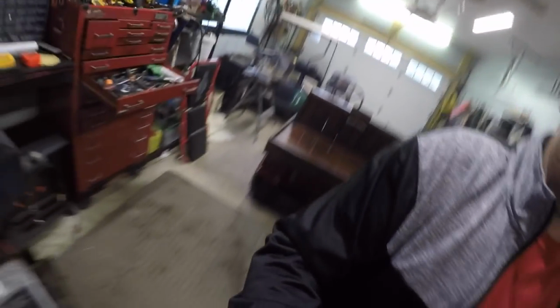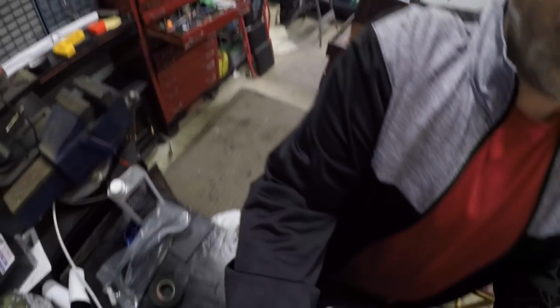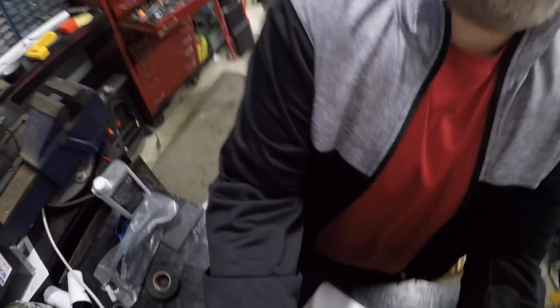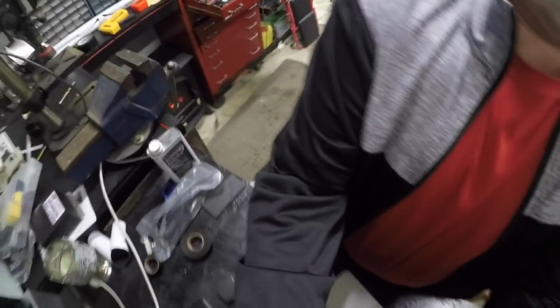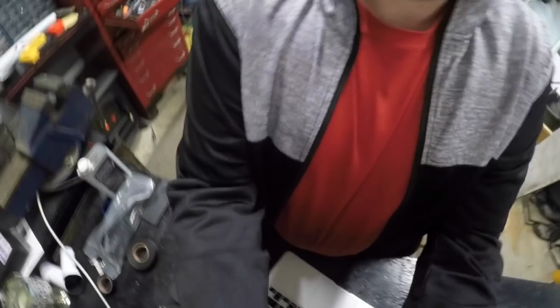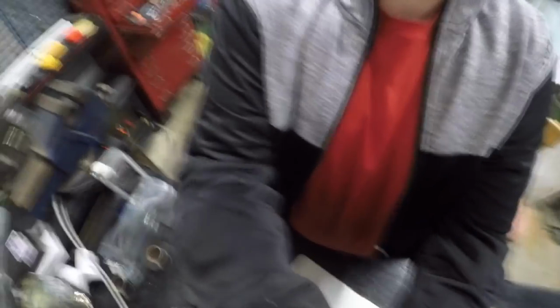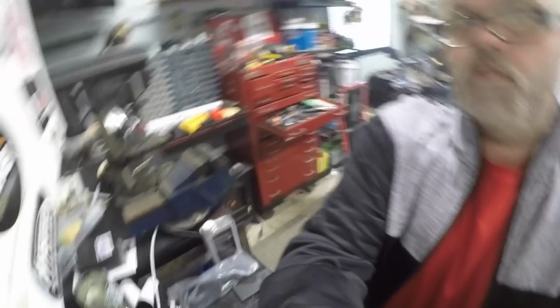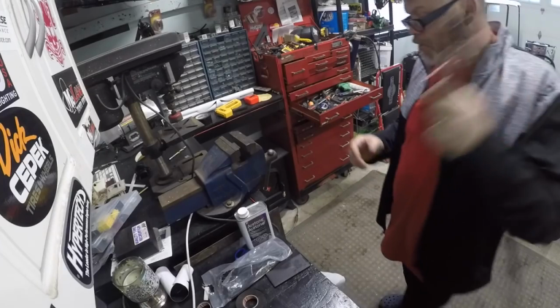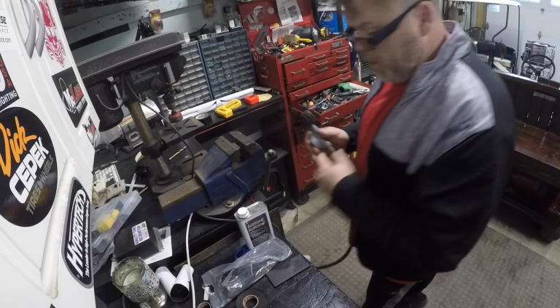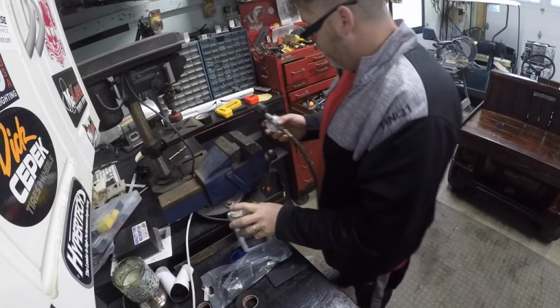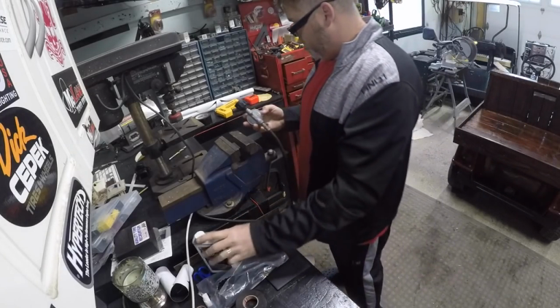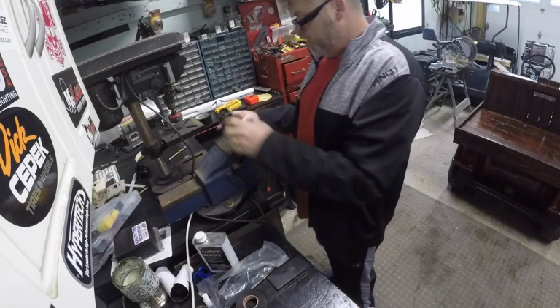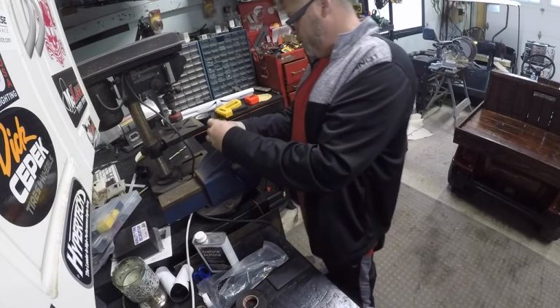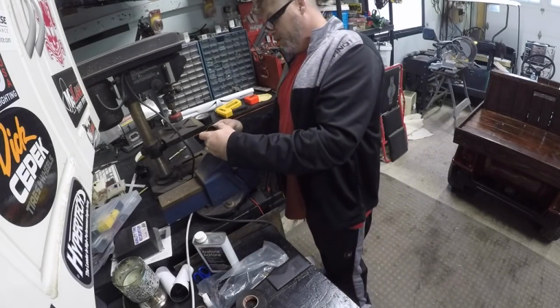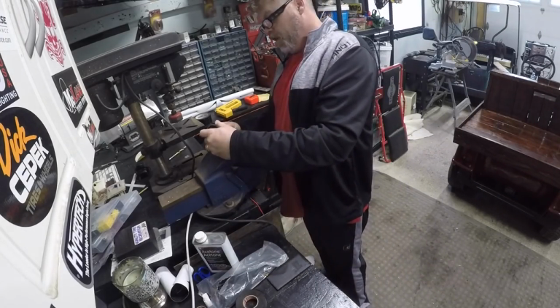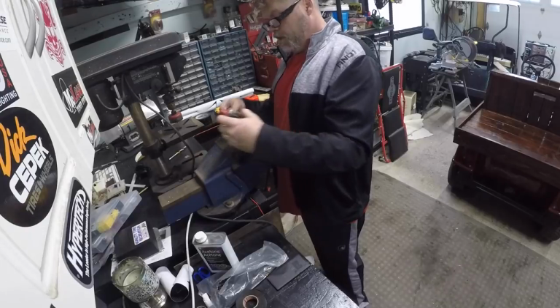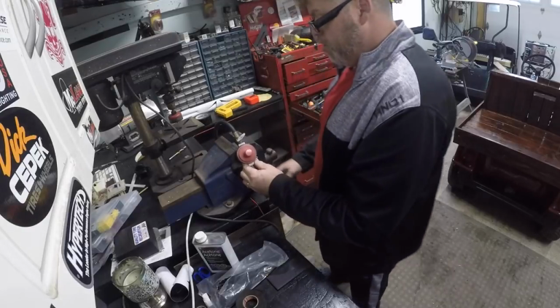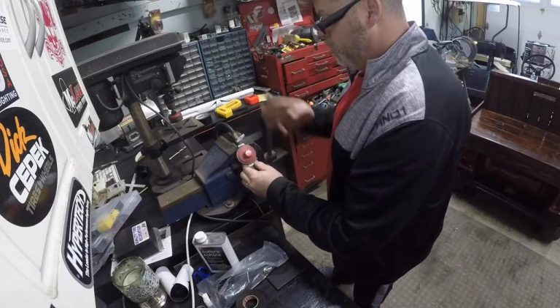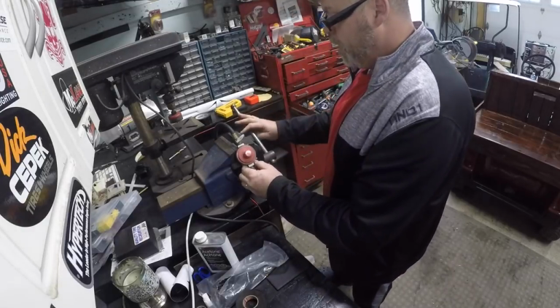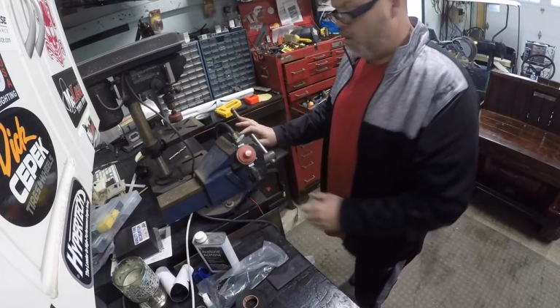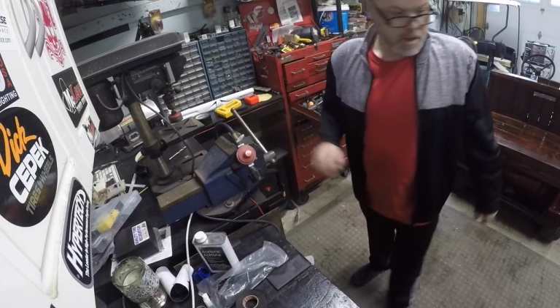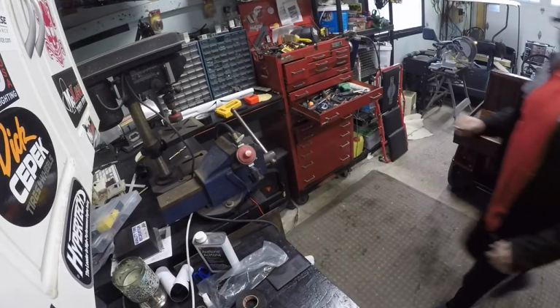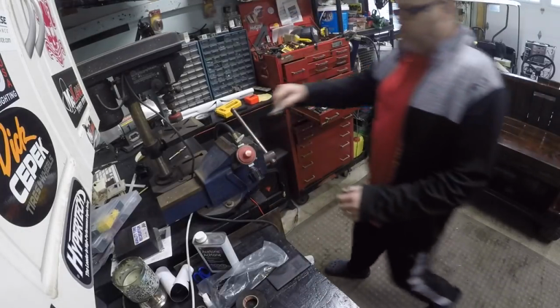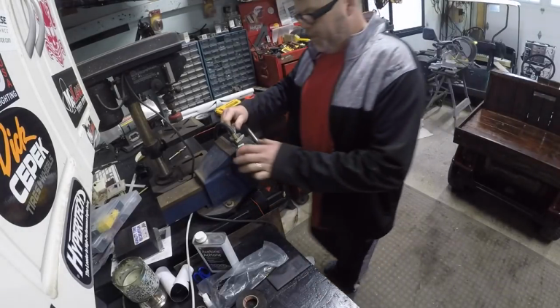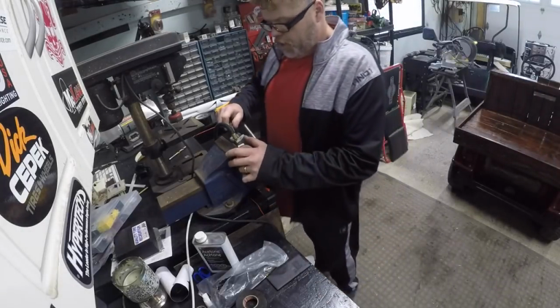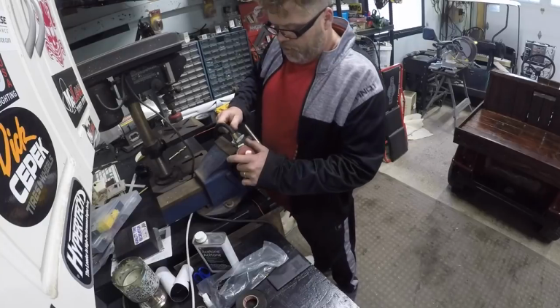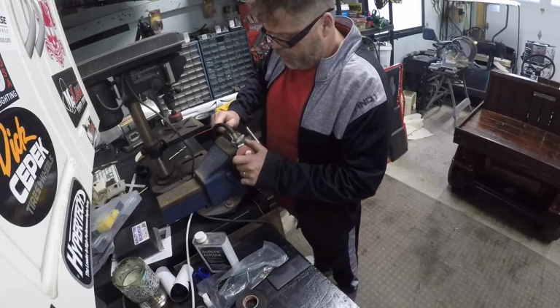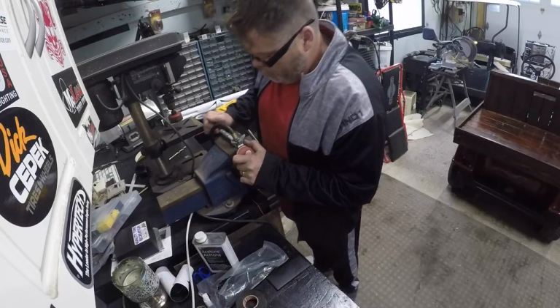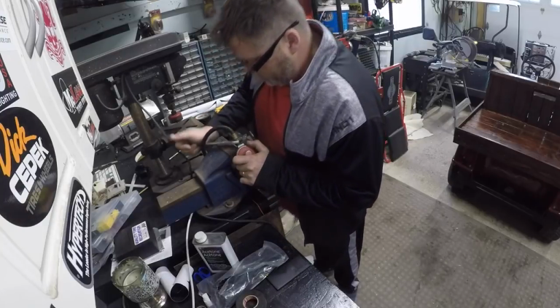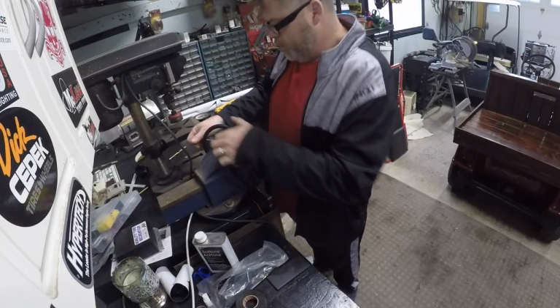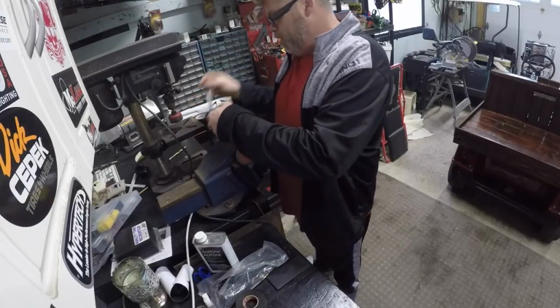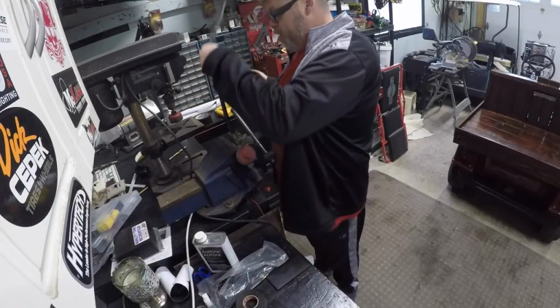First thing we need to do is put her in the old vice, like so. Get a wrench and we'll undo her and see what's going on, see if we can figure her out.